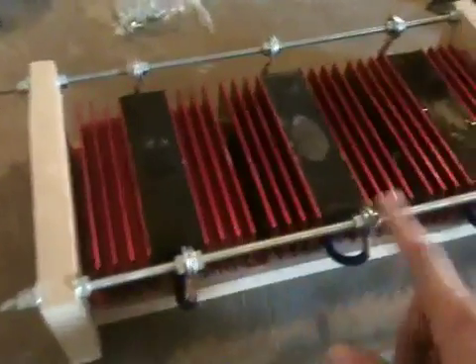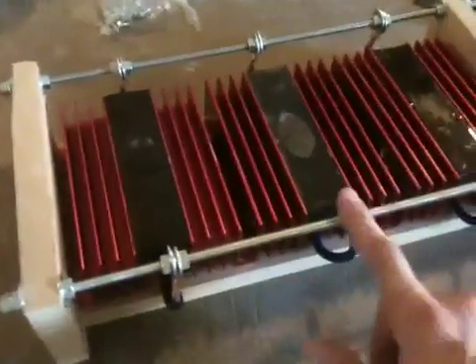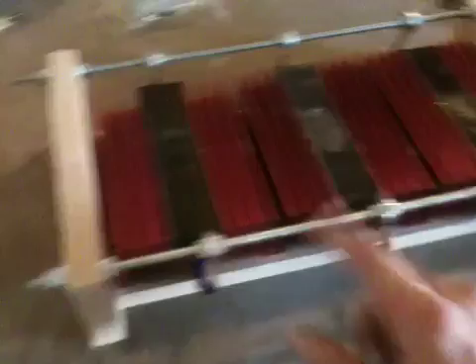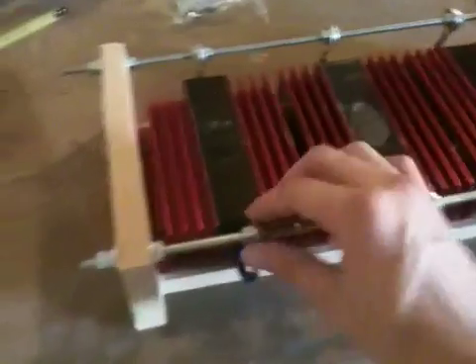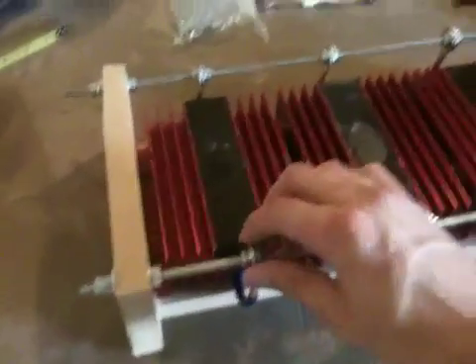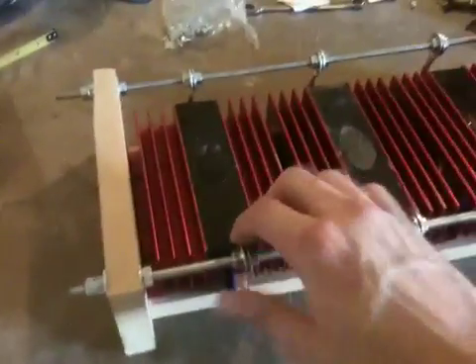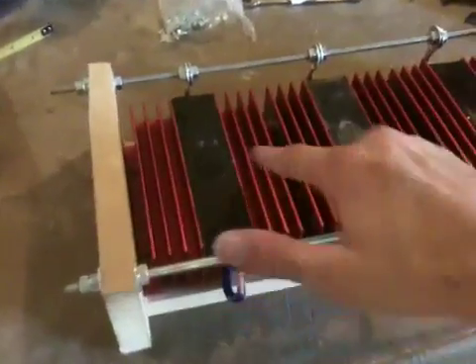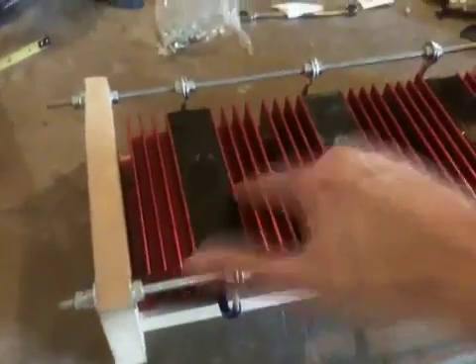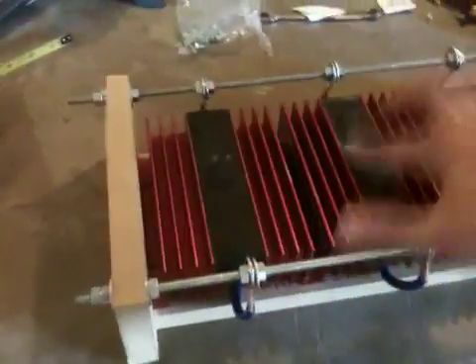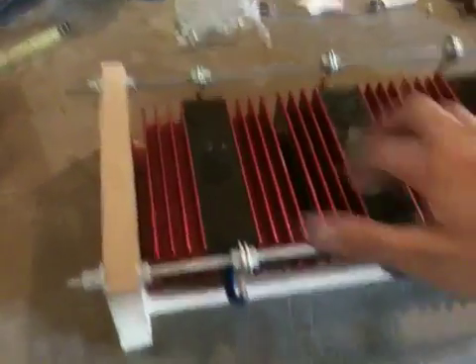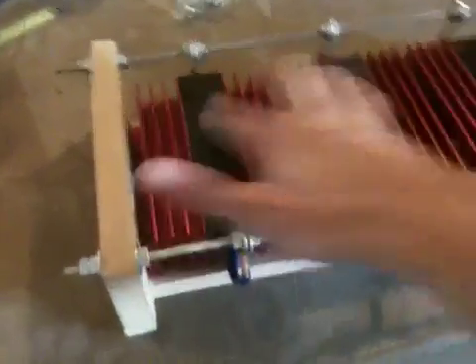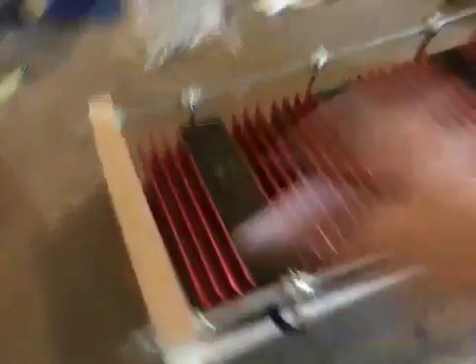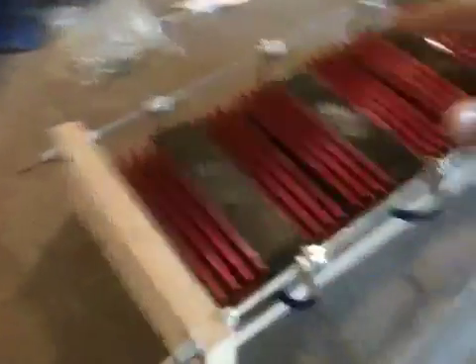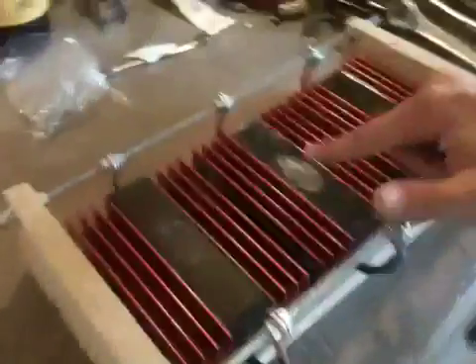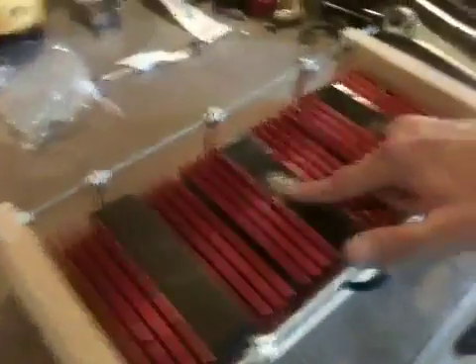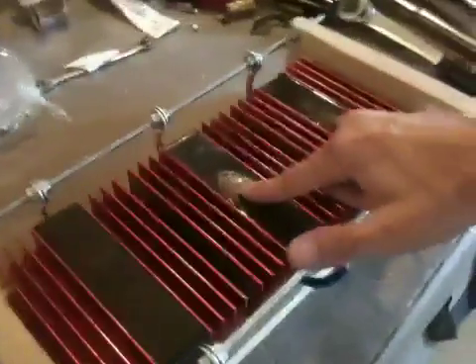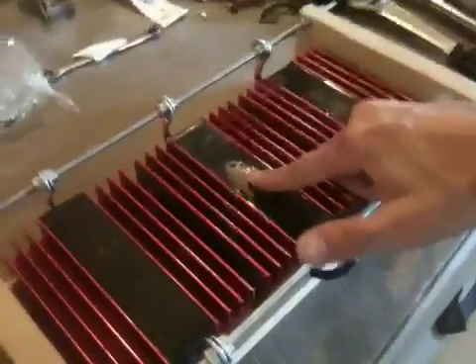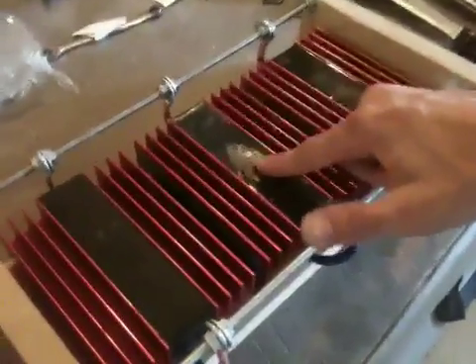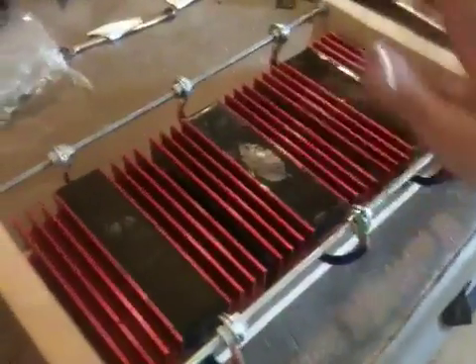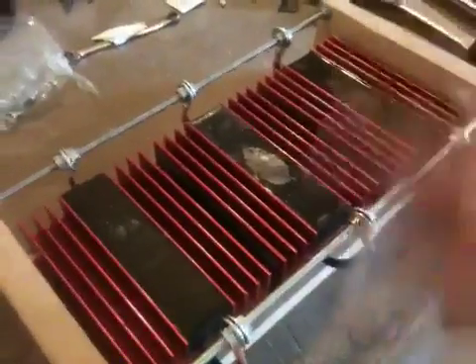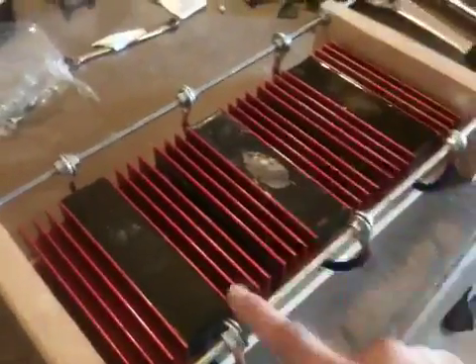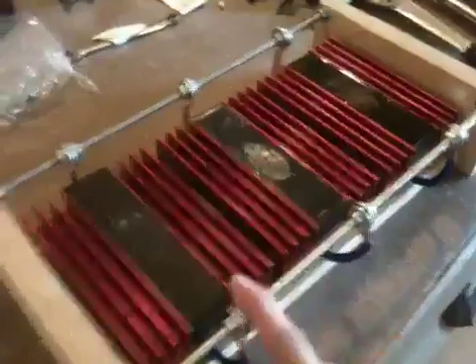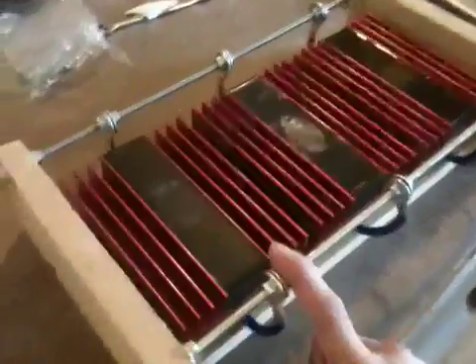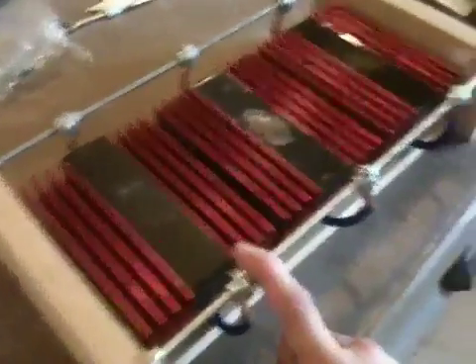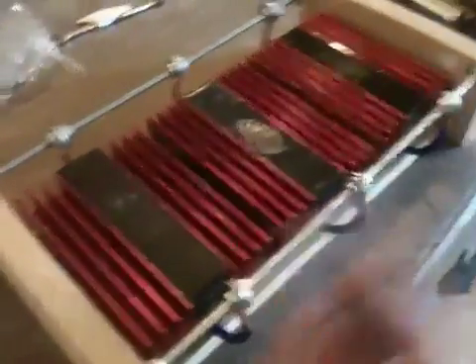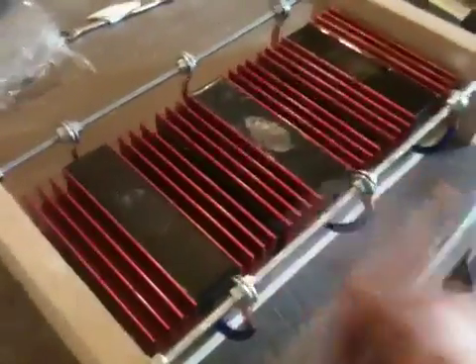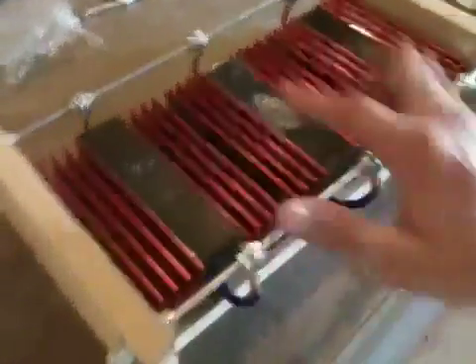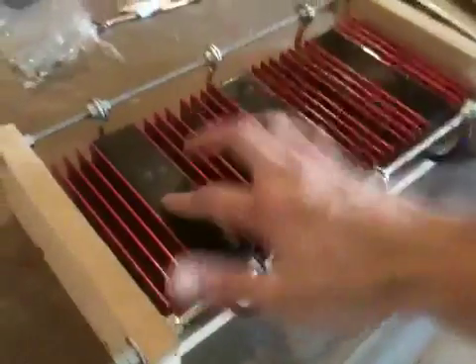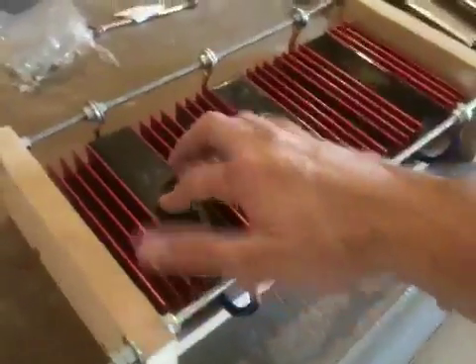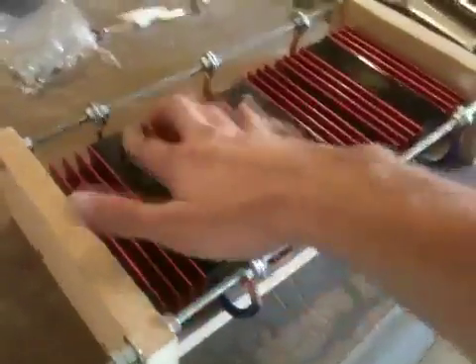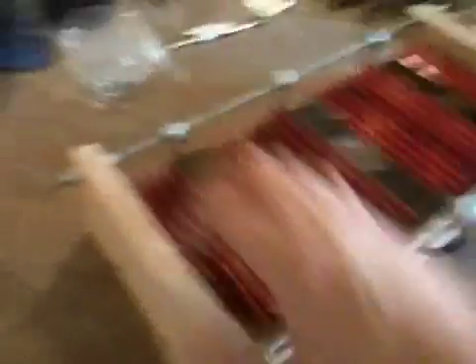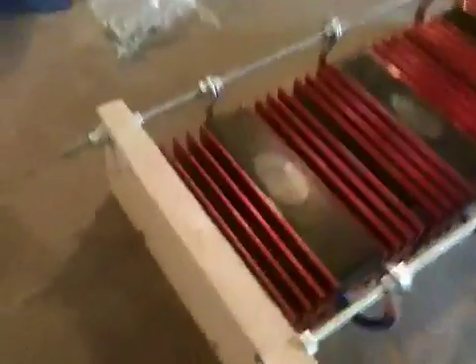I'm not adding anything else to the load that I was running two on for a while, so adding an extra step-down should be okay.